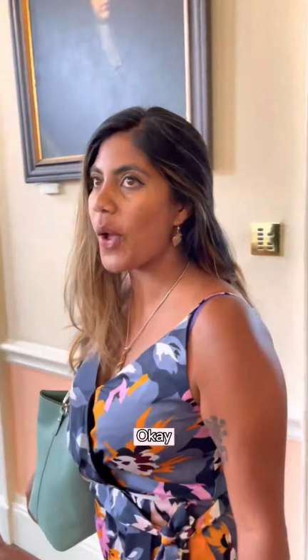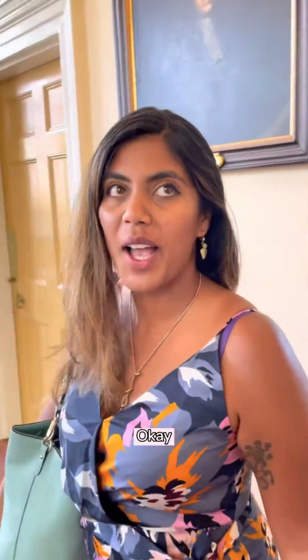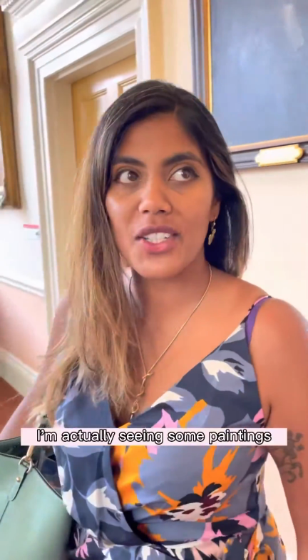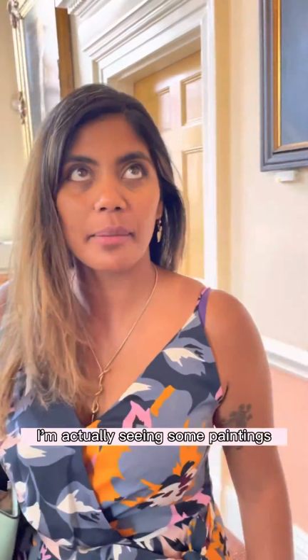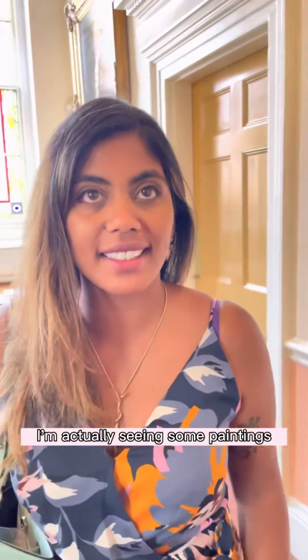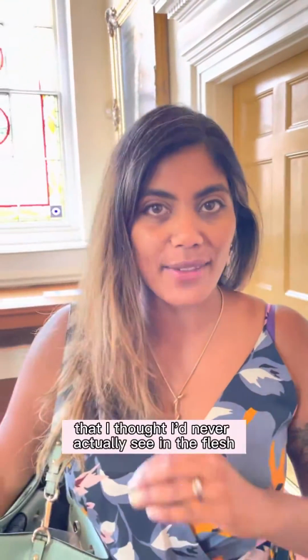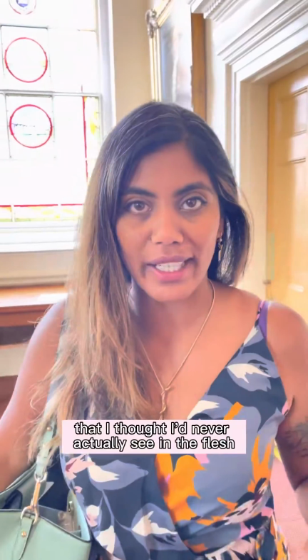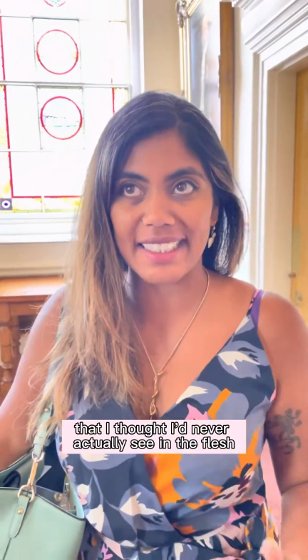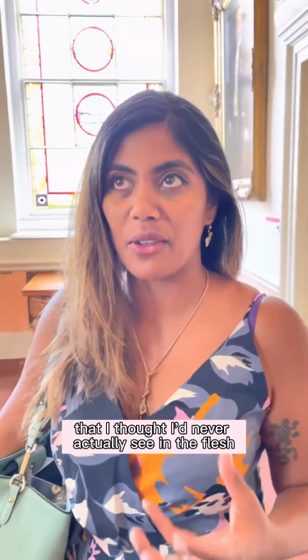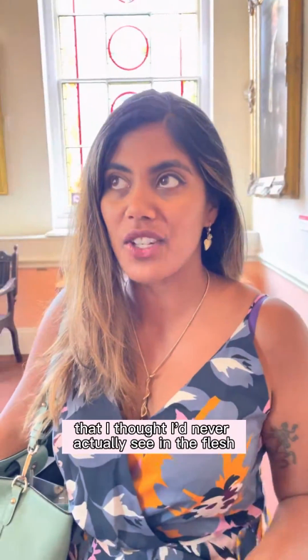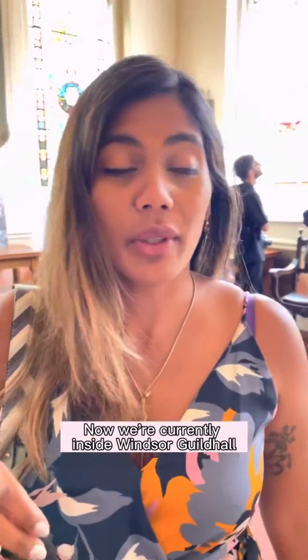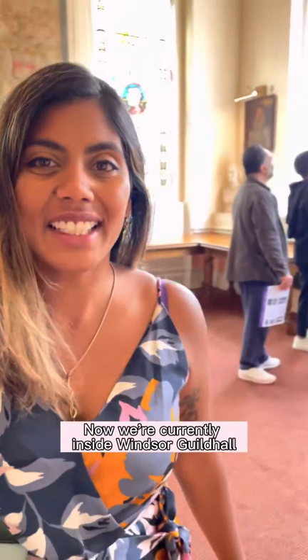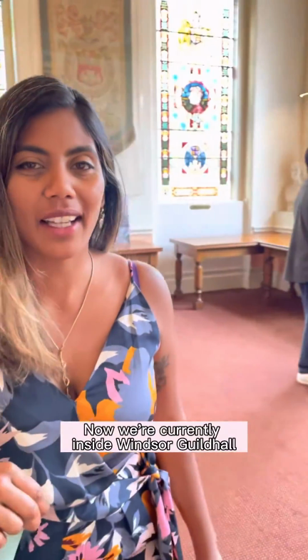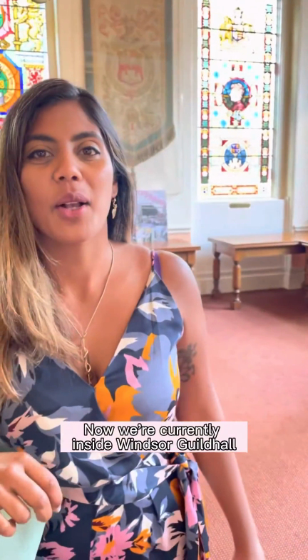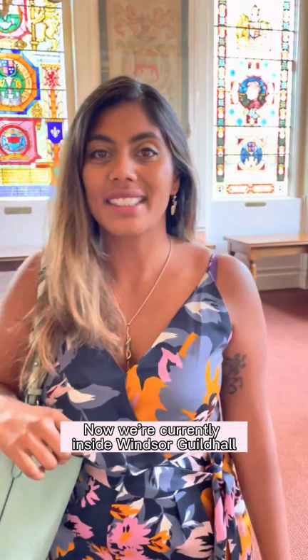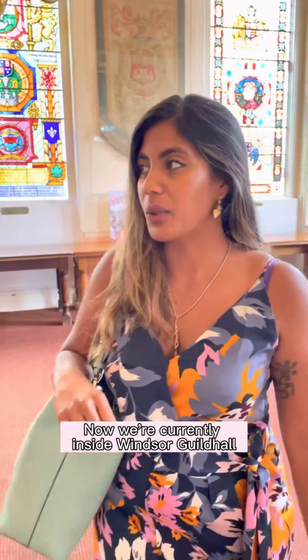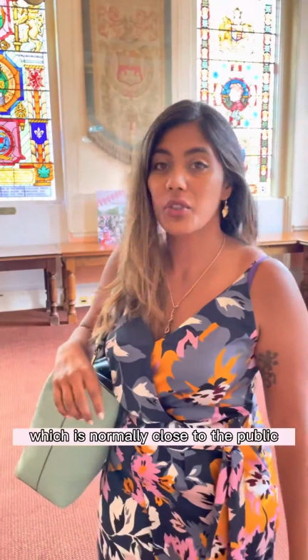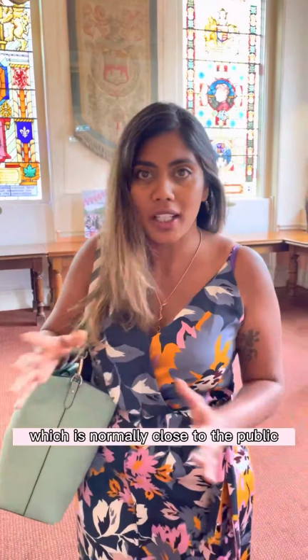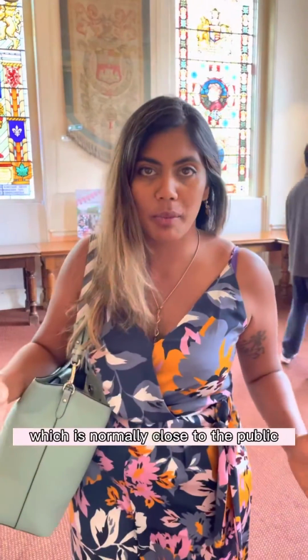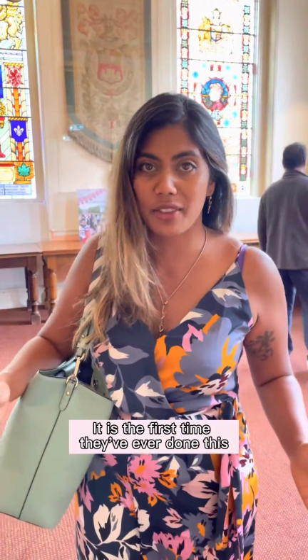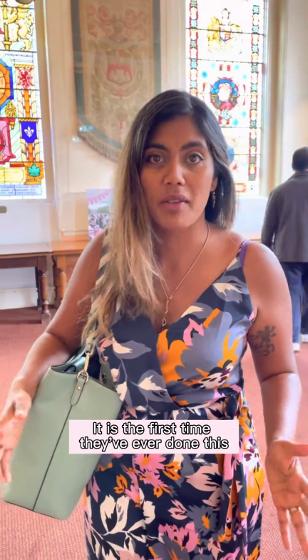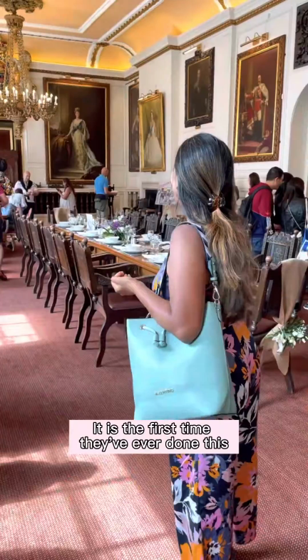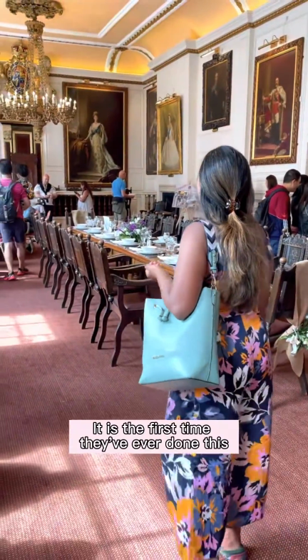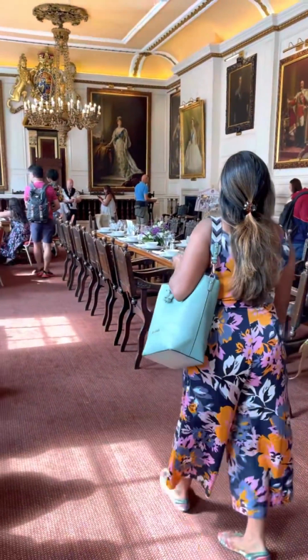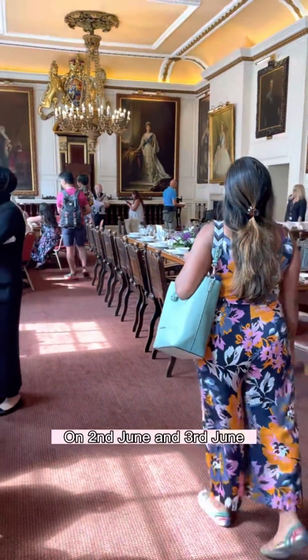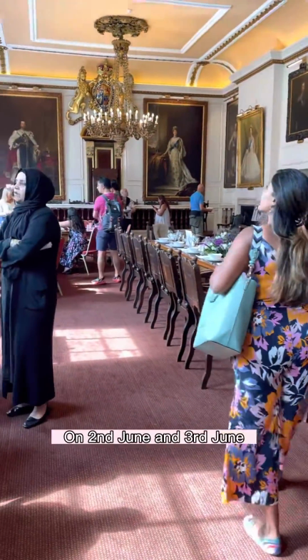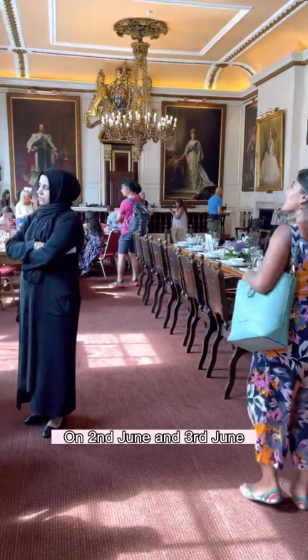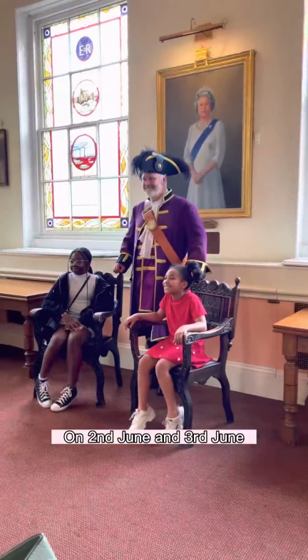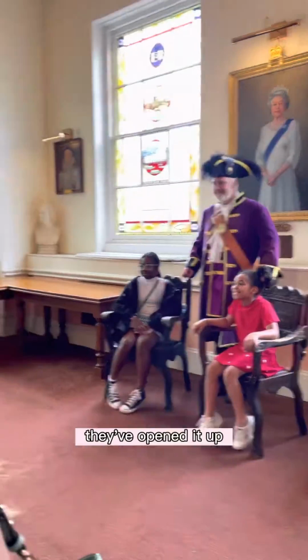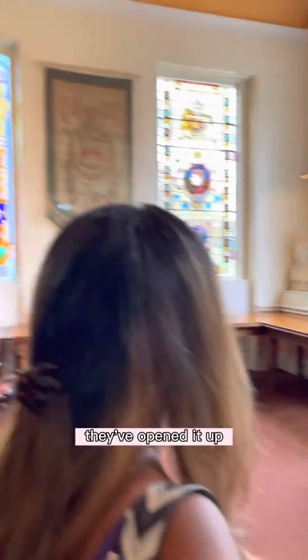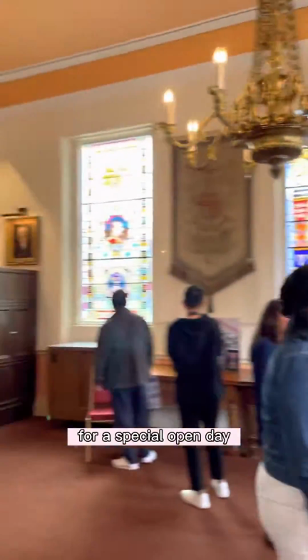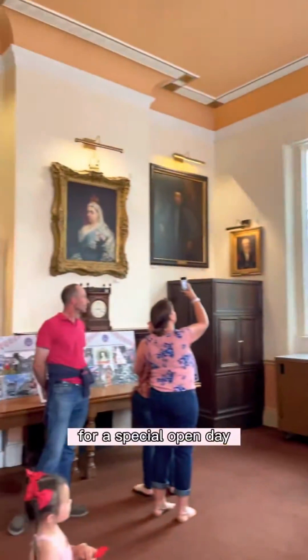I'm actually seeing some paintings that I never thought I'd actually see in the flesh. We're currently inside the Windsor Guild Hall, which is normally closed to the public — it's the first time they've ever done this. On the 2nd of June and the 3rd of June they've opened it up for a special open day.